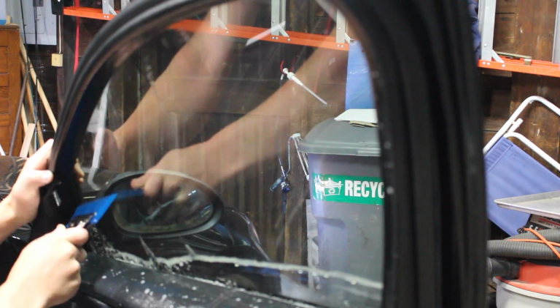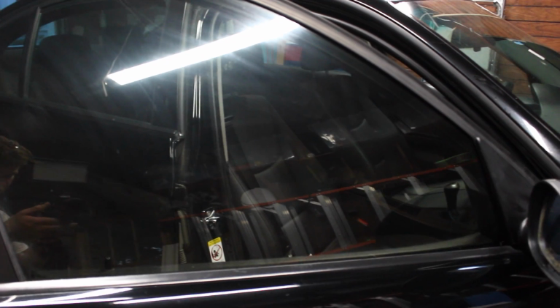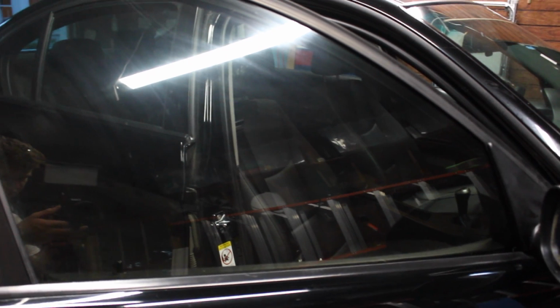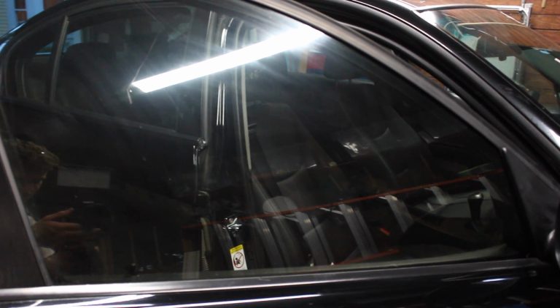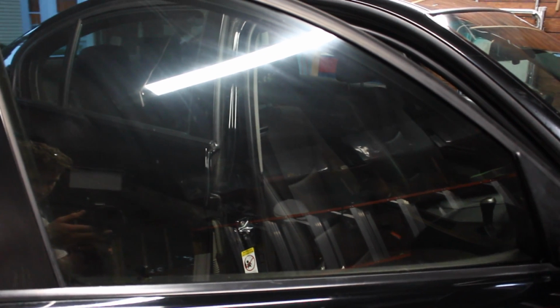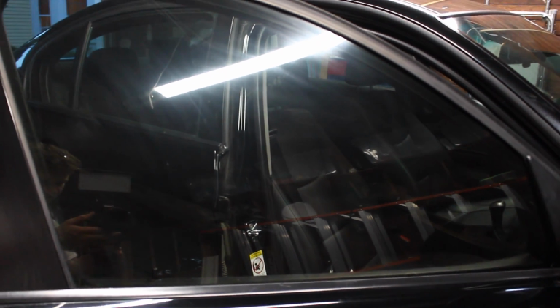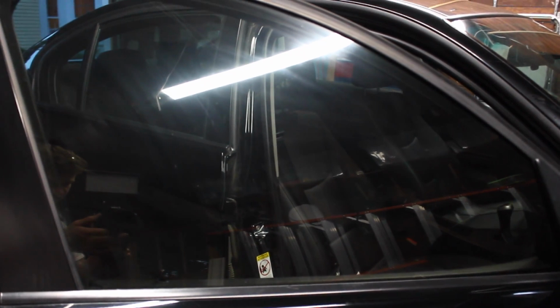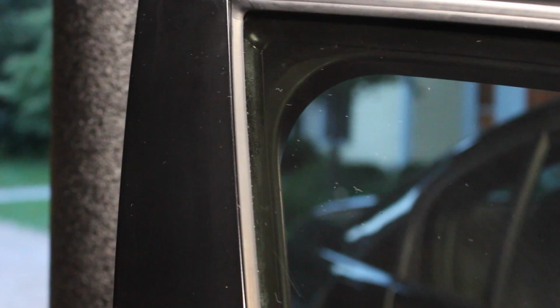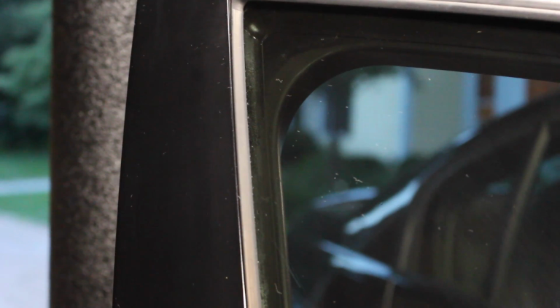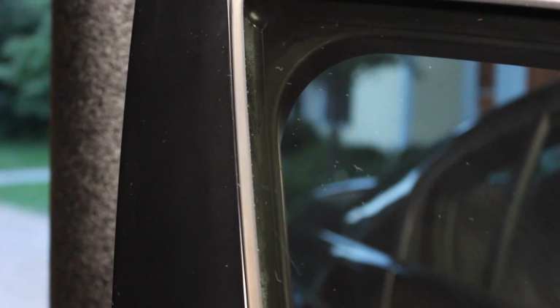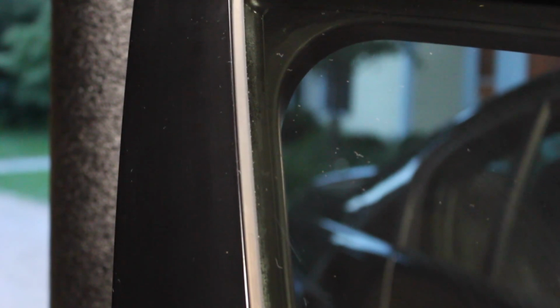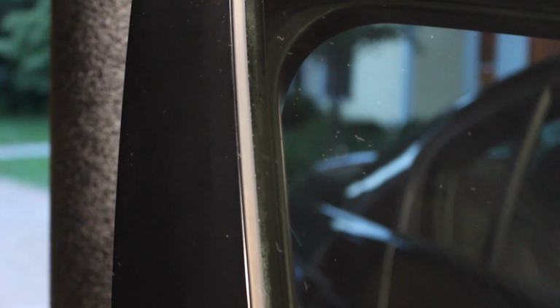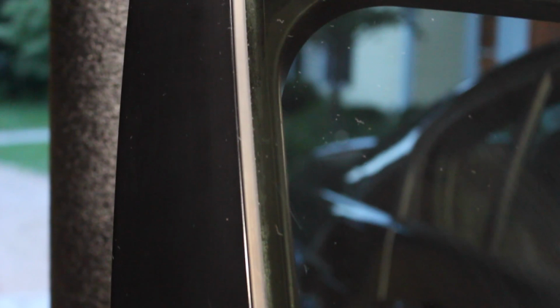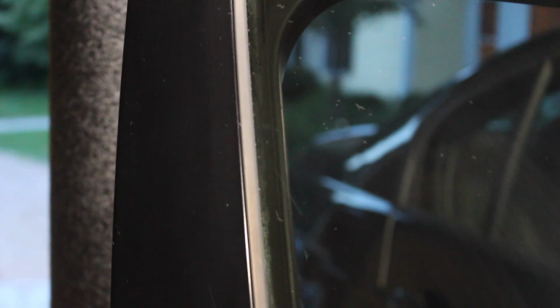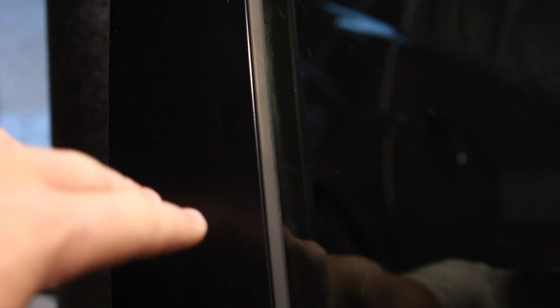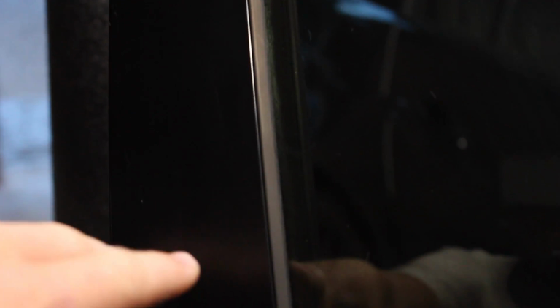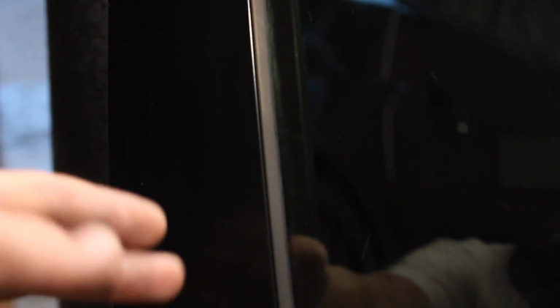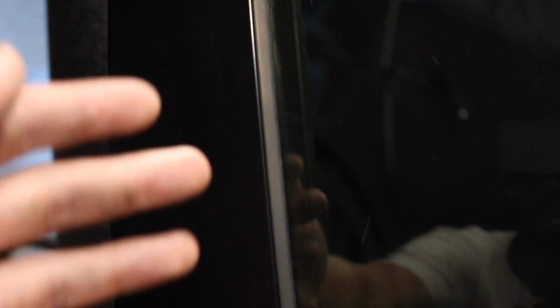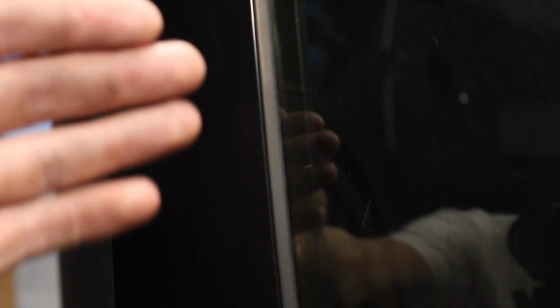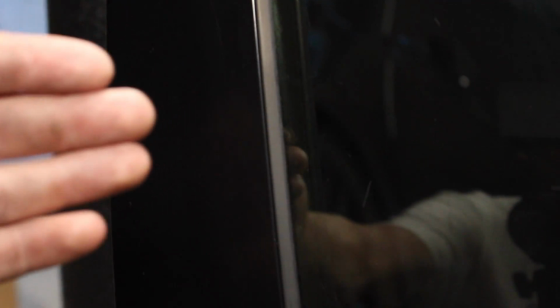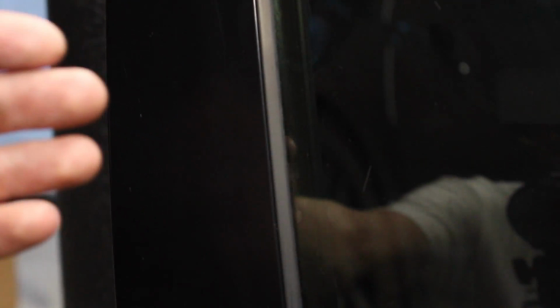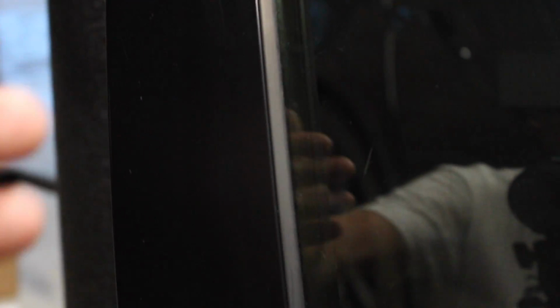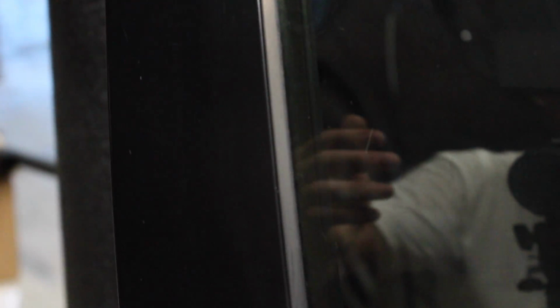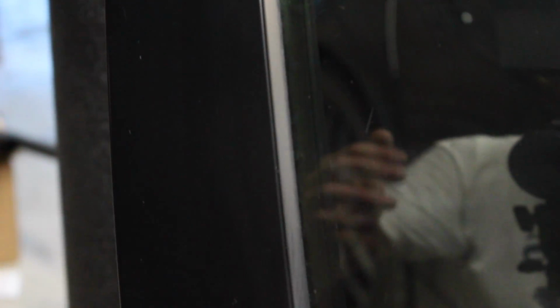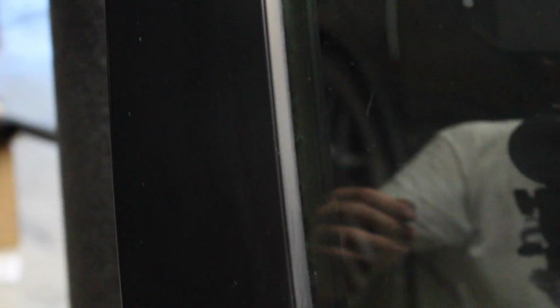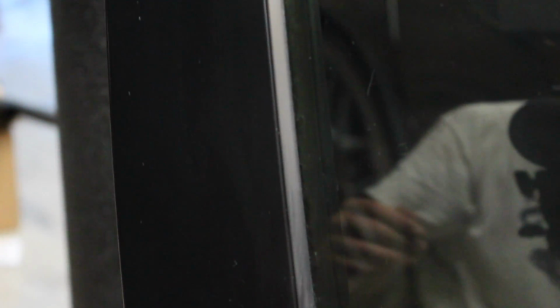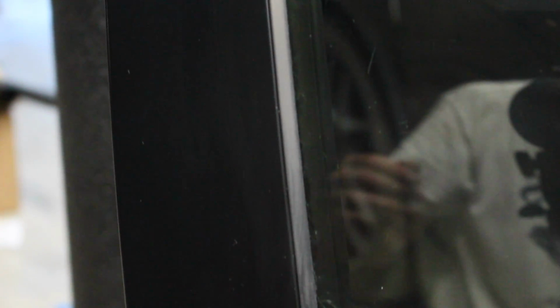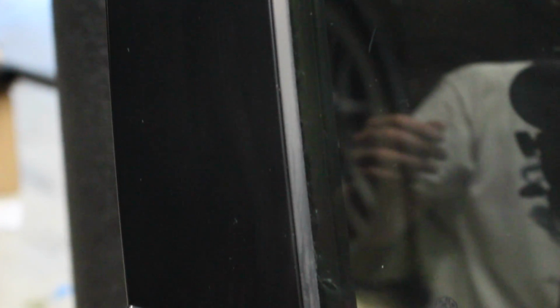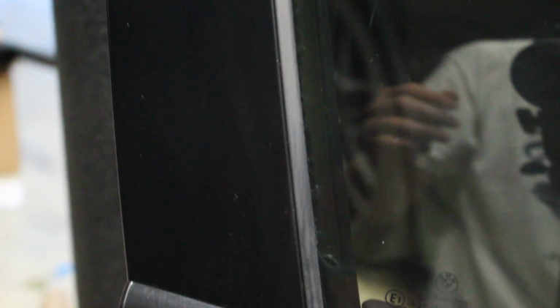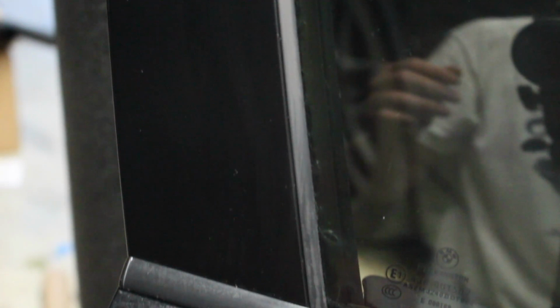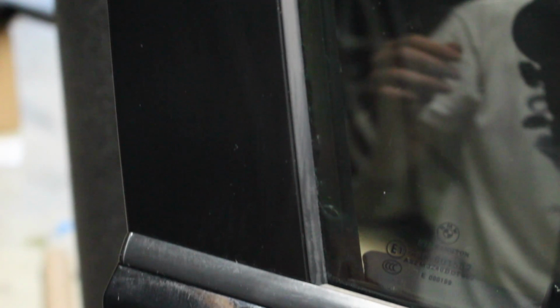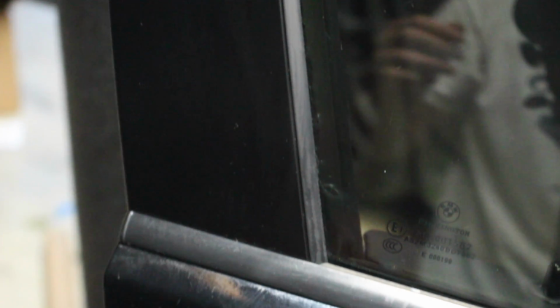It's looking pretty good so far. You can come around to the outside edge and actually work from the inside while looking from the outside to get rid of any imperfections.